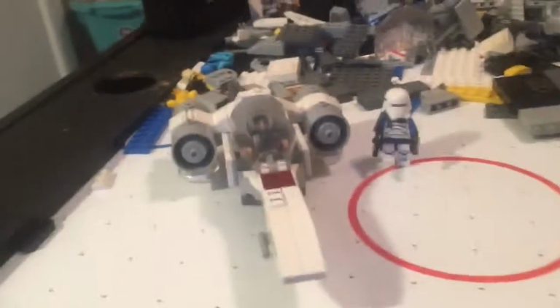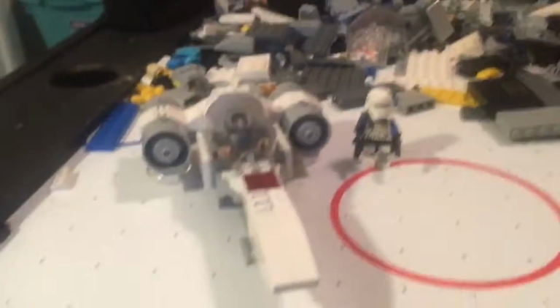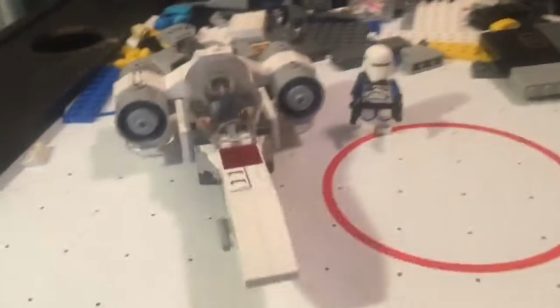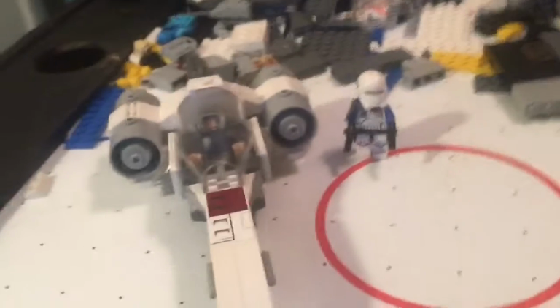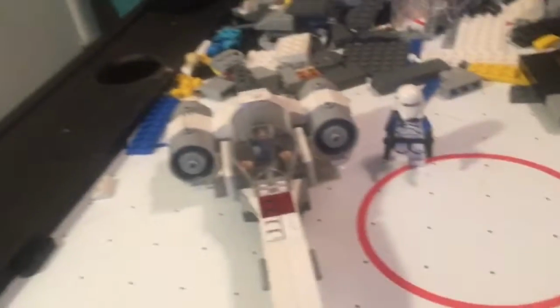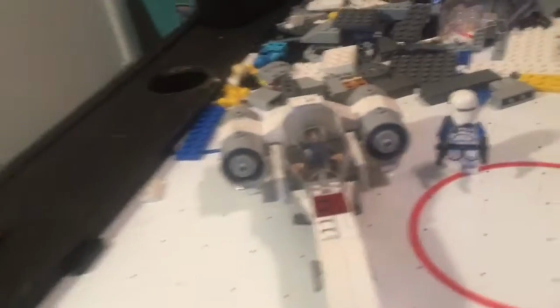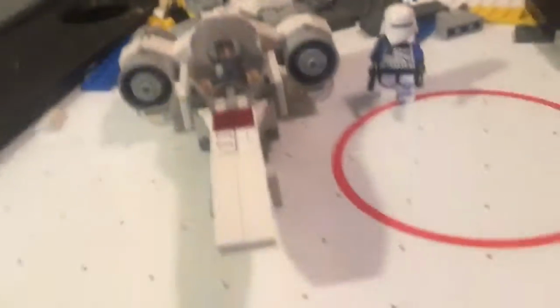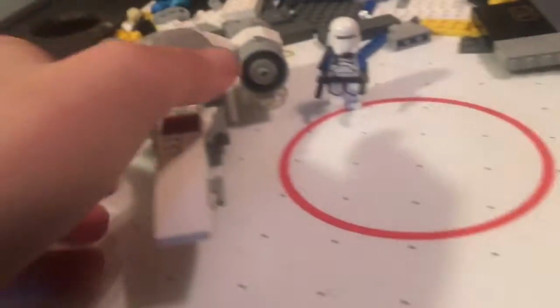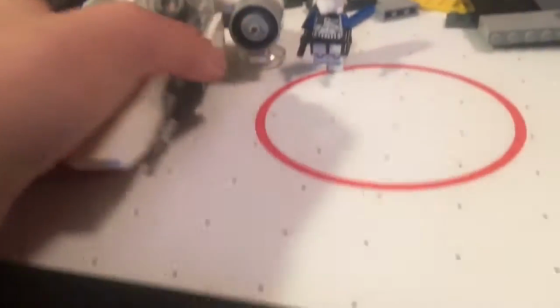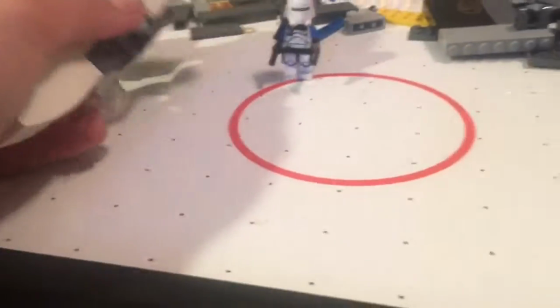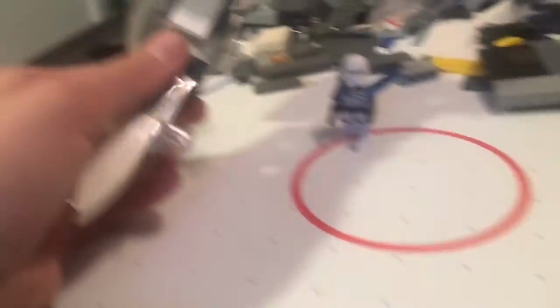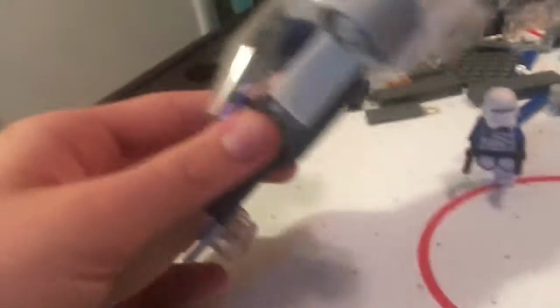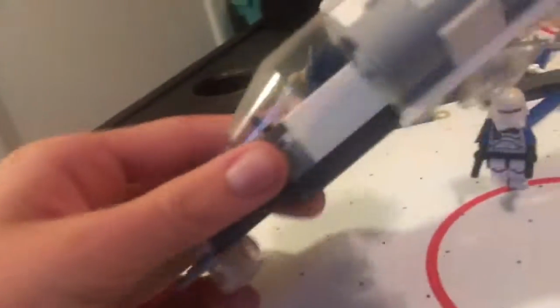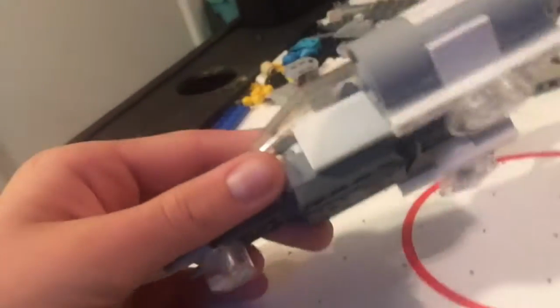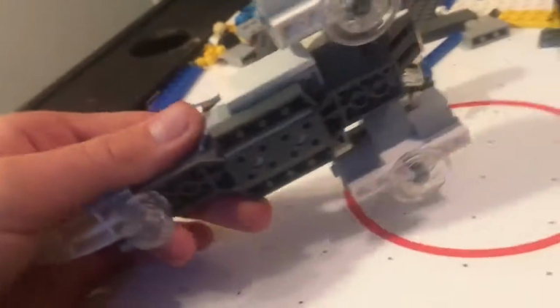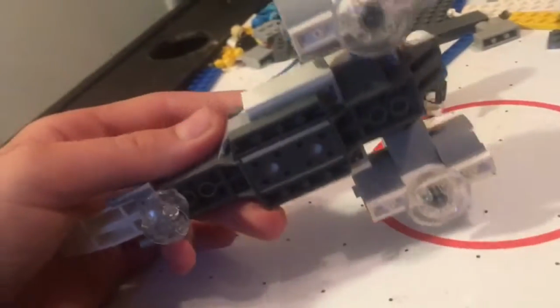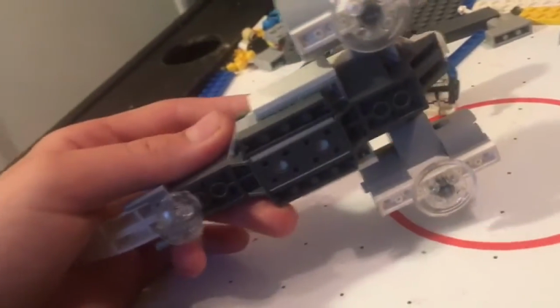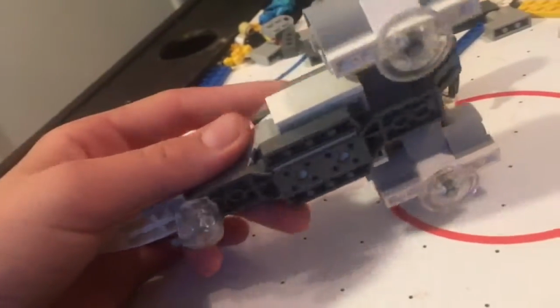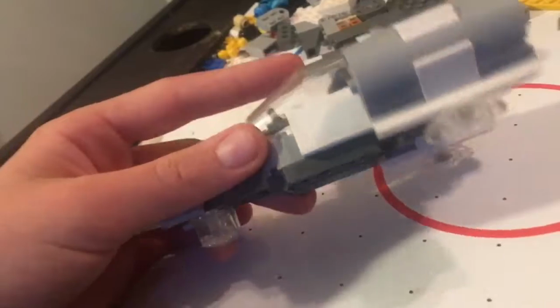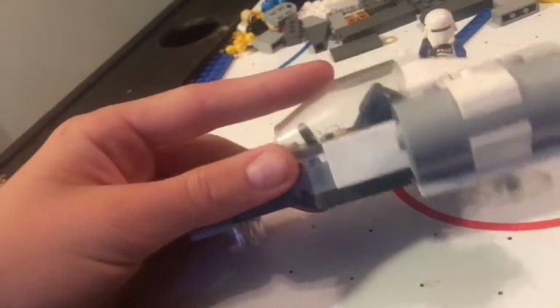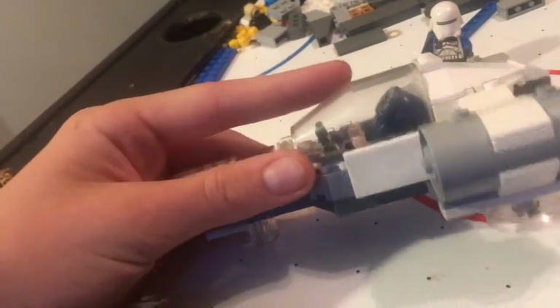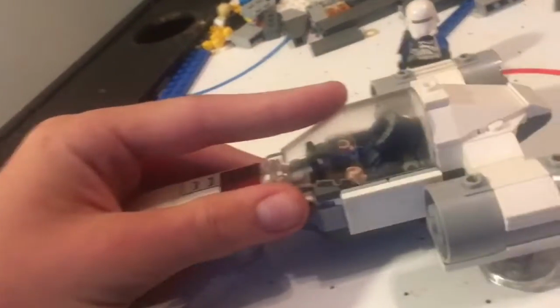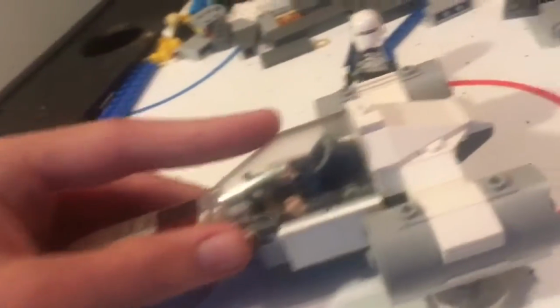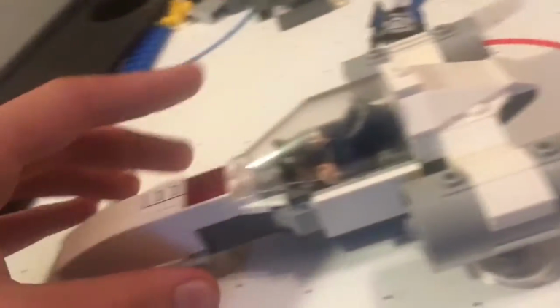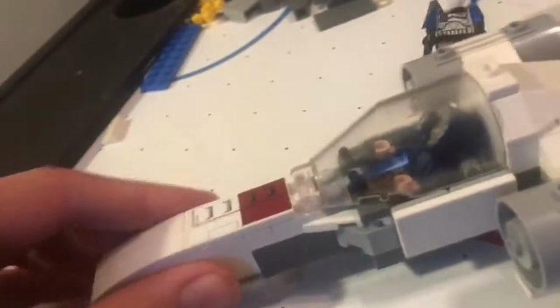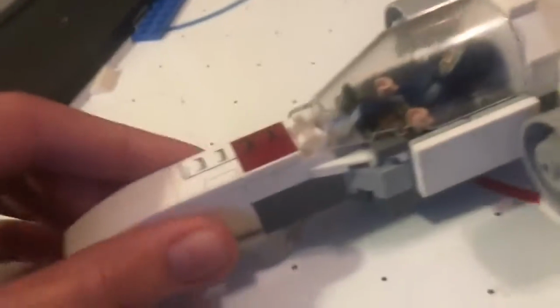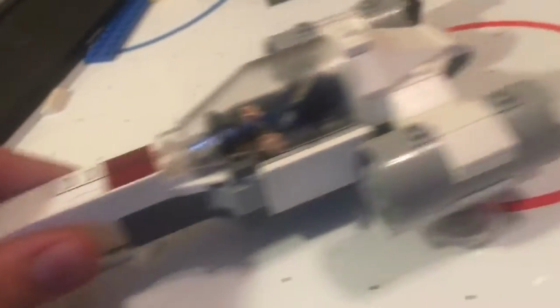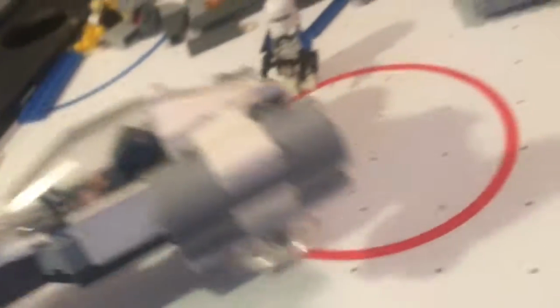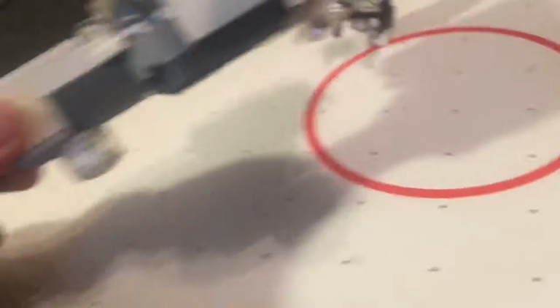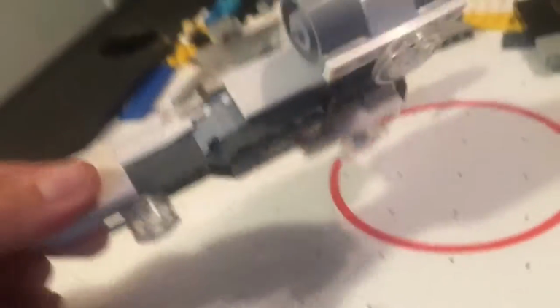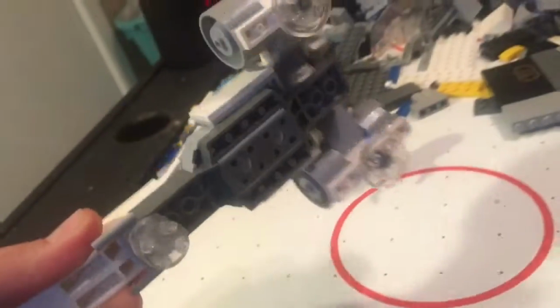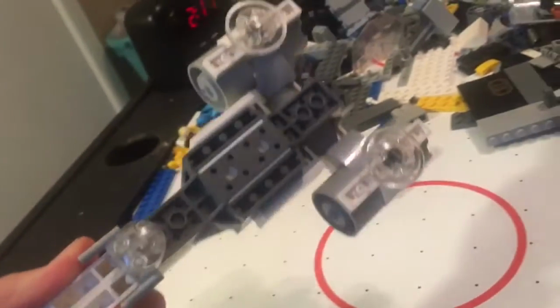Now that we got the figures out of the way, let's show off the set. This is a remake of the Frico Speeder — my own version of course.